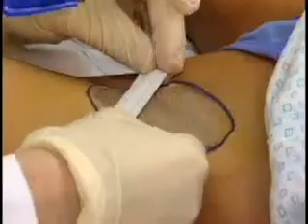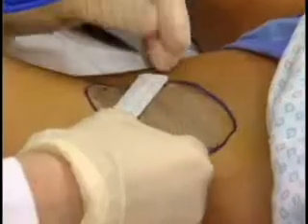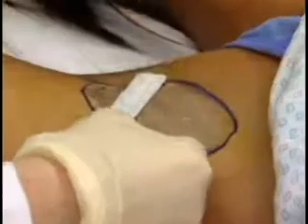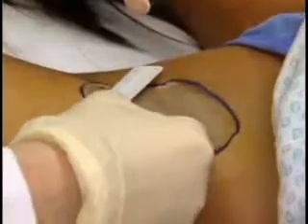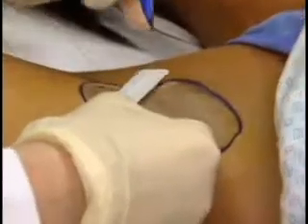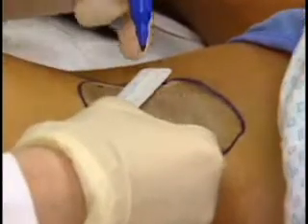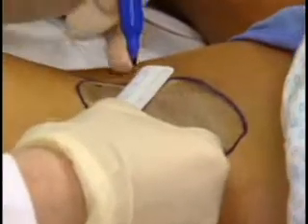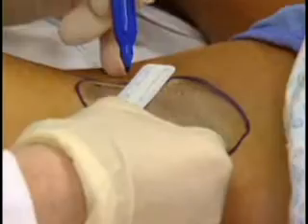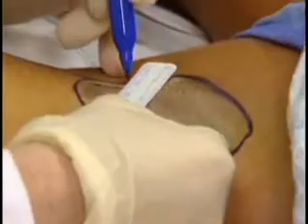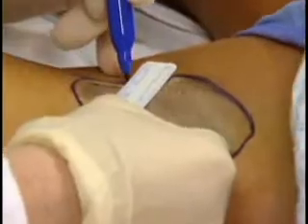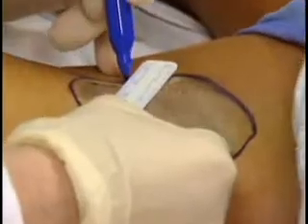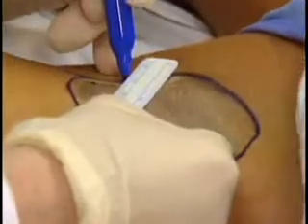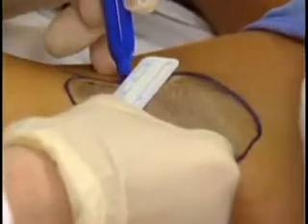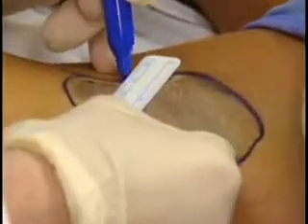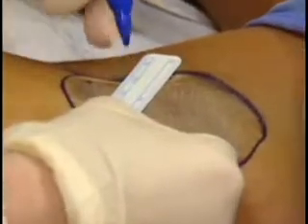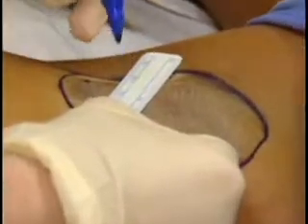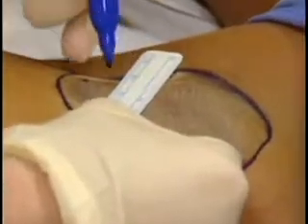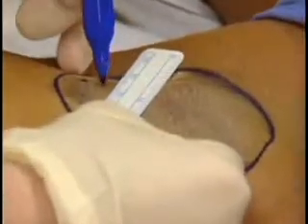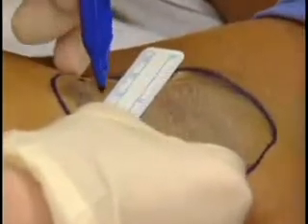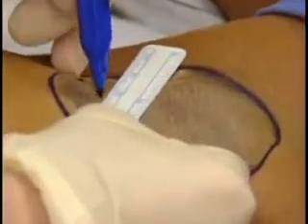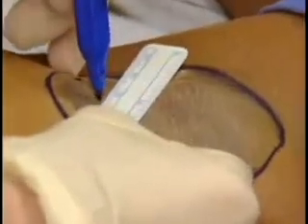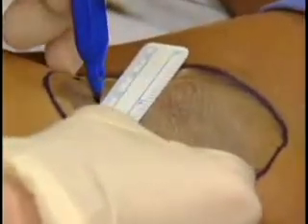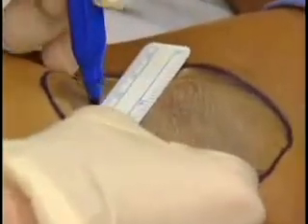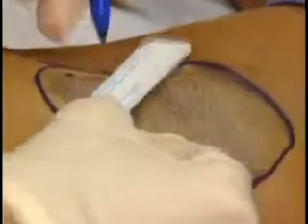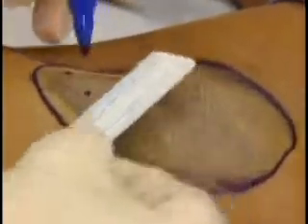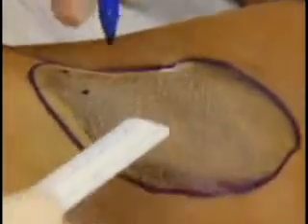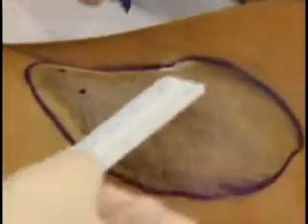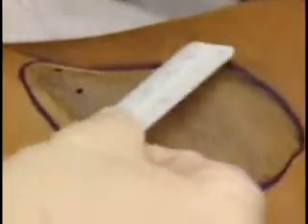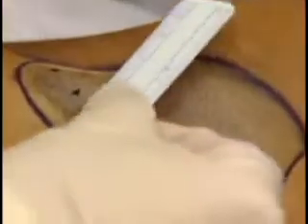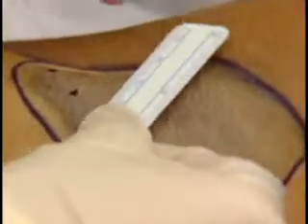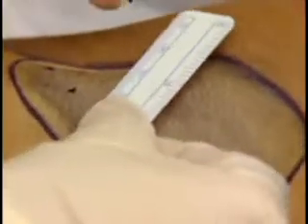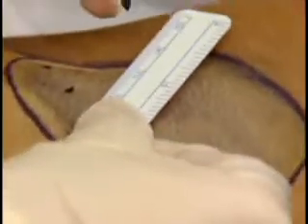With the surgical marker and a ruler, mark the injection sites. To maximize coverage of the affected area, place the marks 1 to 2 centimeters apart.